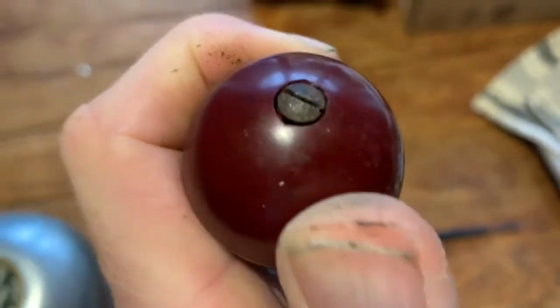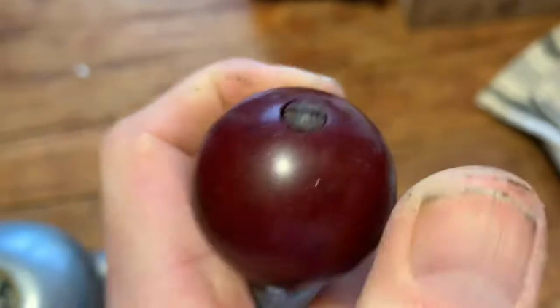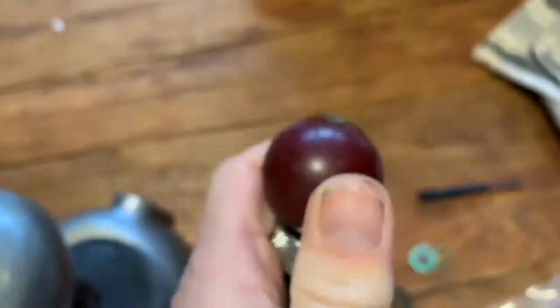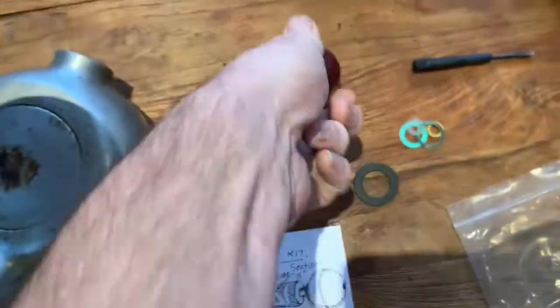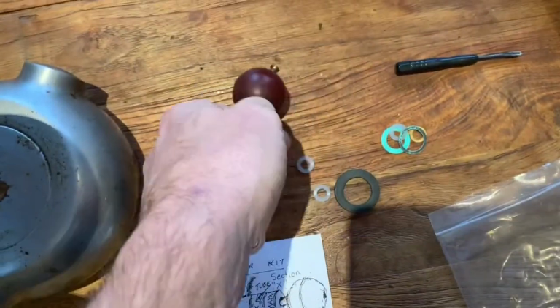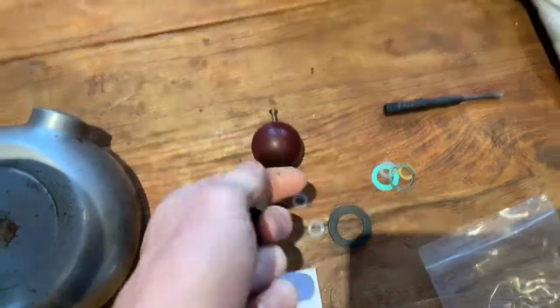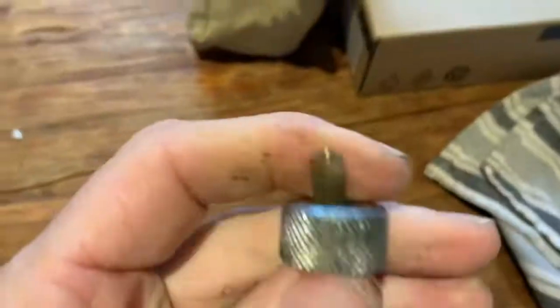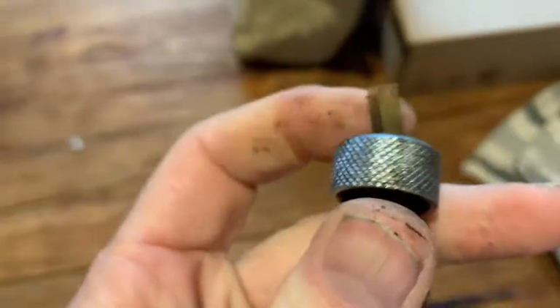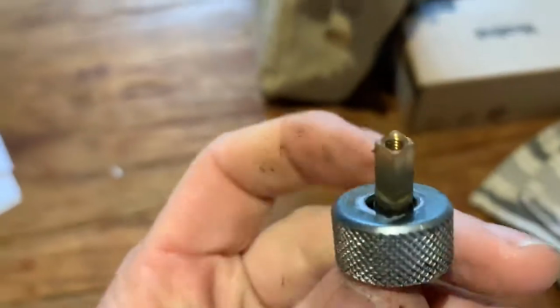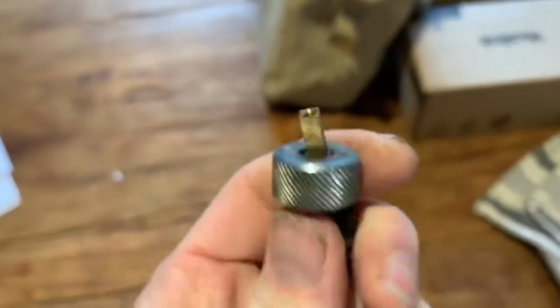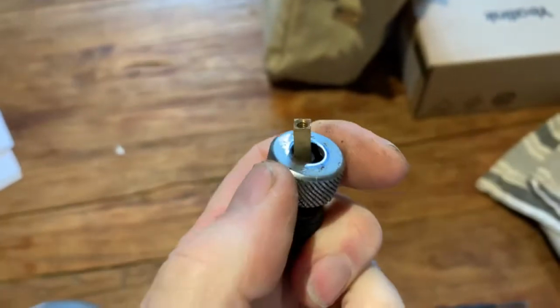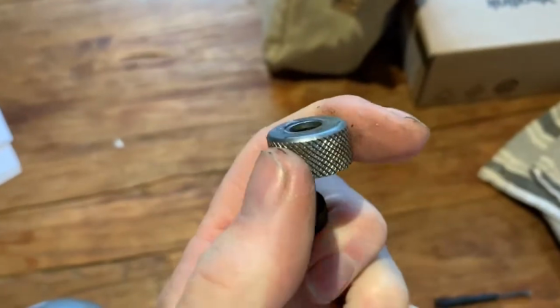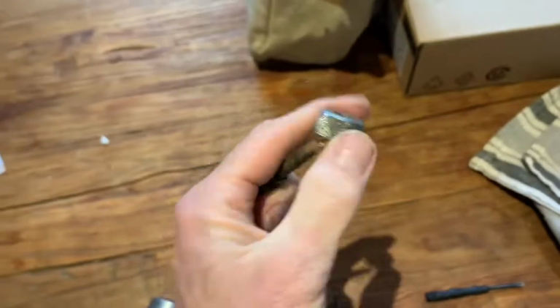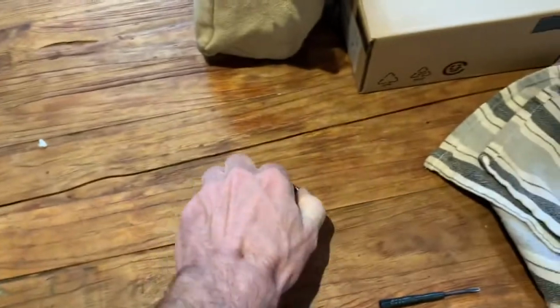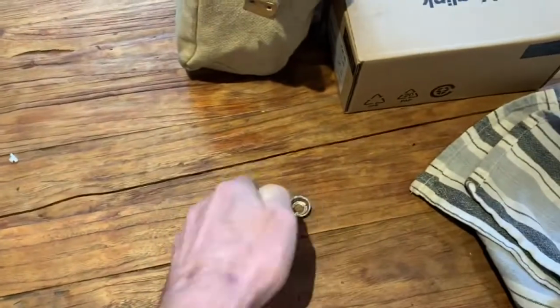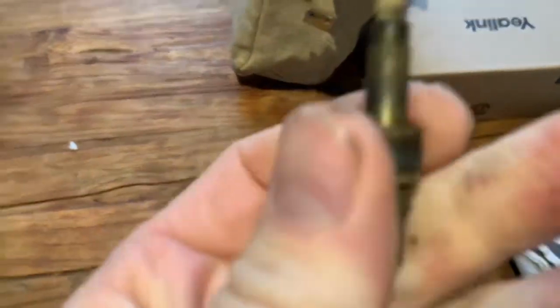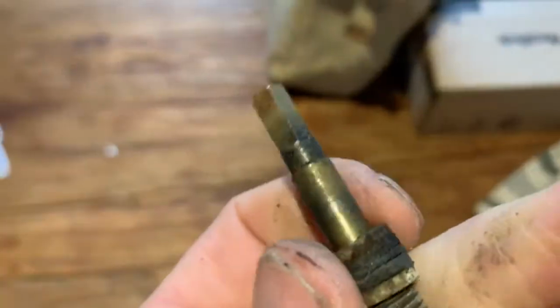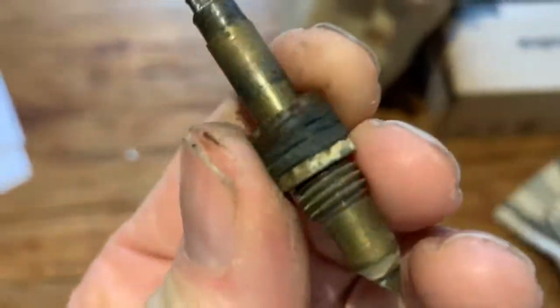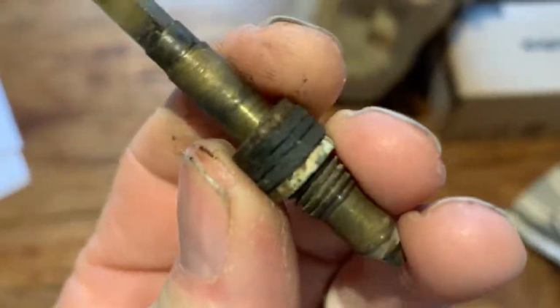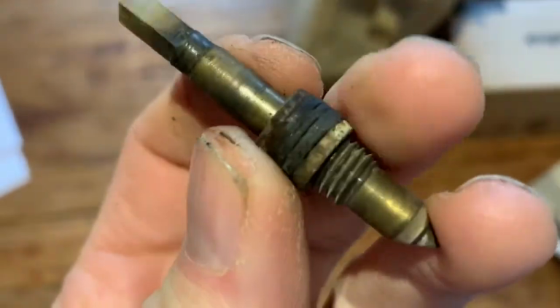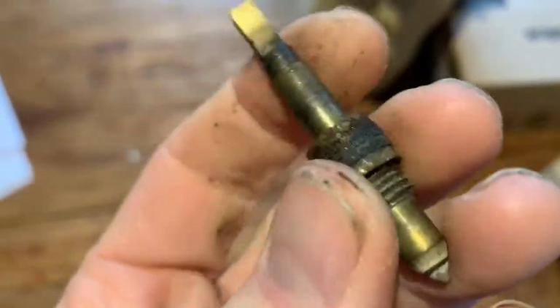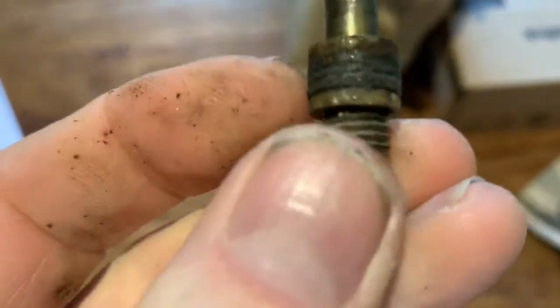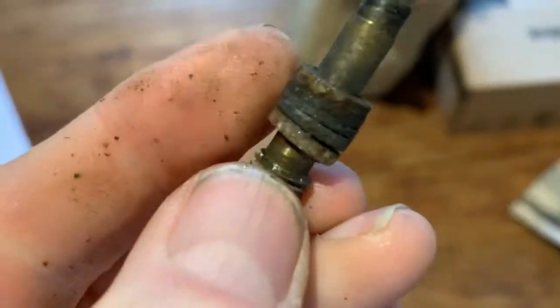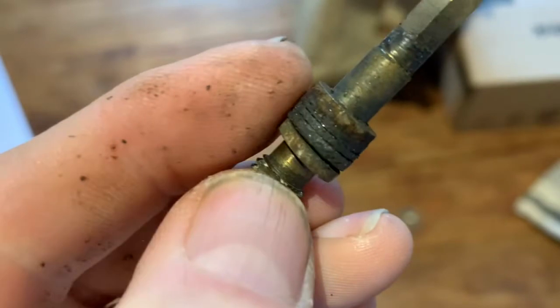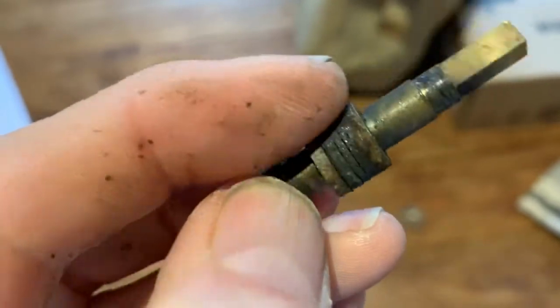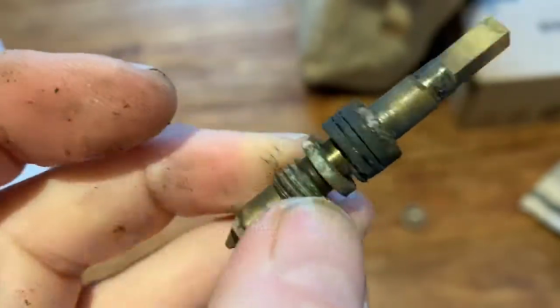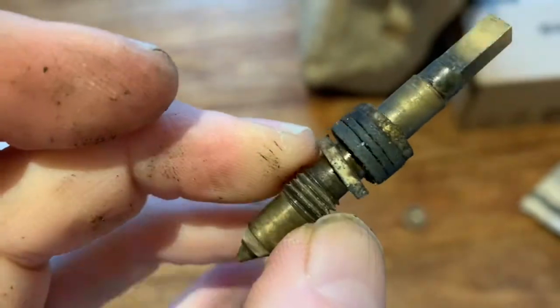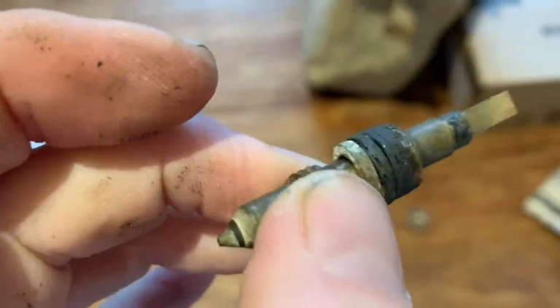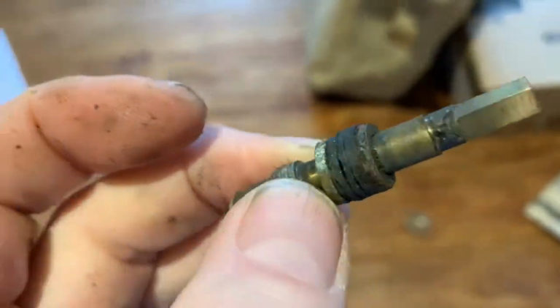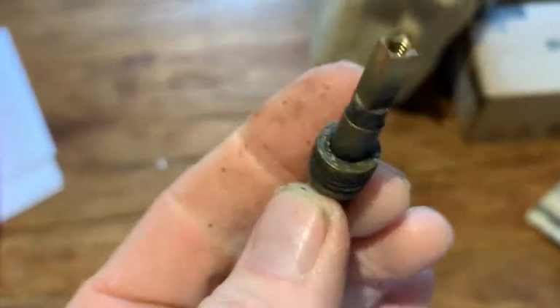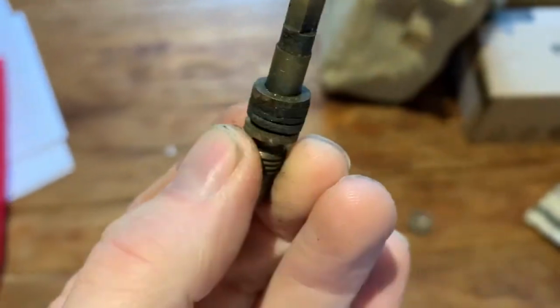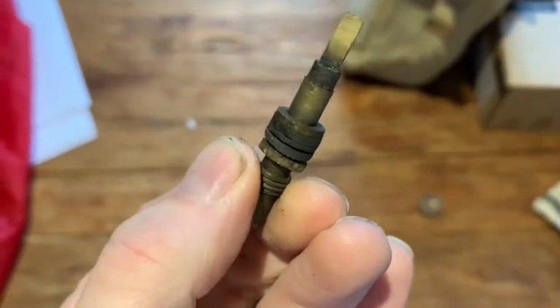To get those seals on, you're going to have to take this Bakelite knob off. If you've got a genuine Atomic, that'll be held on by a screw like that. If you've got a fake Atomic, it'll tend to be a Phillips screw. I've already loosened that screw — once loosened, it should just come straight off, and then that lifts over allowing you to take off these seals.